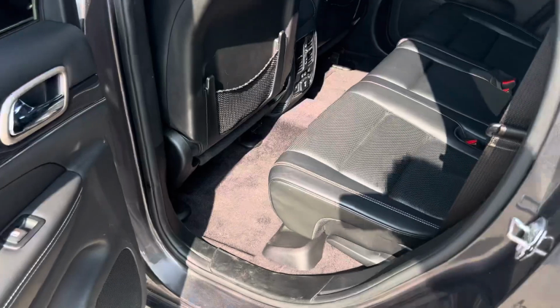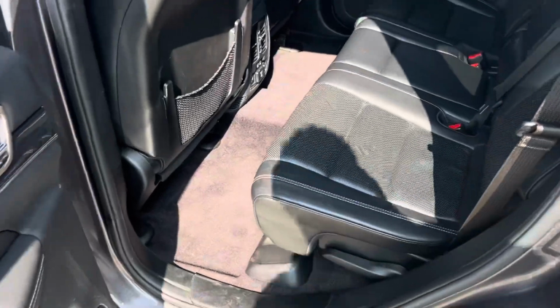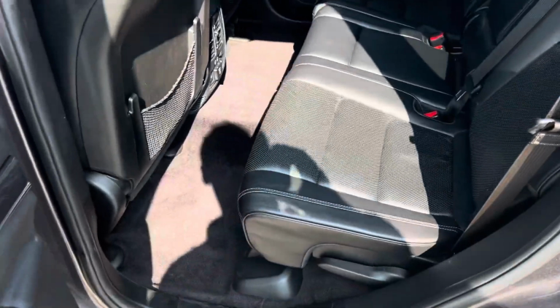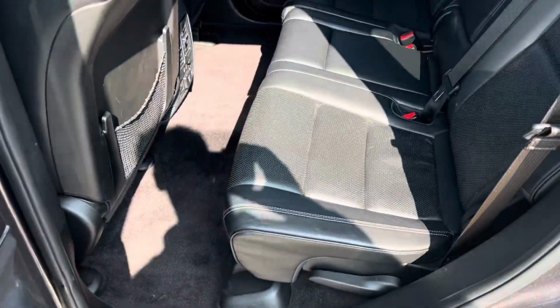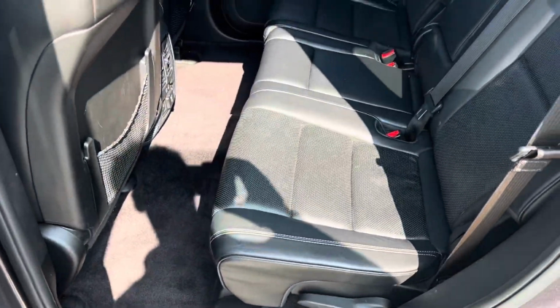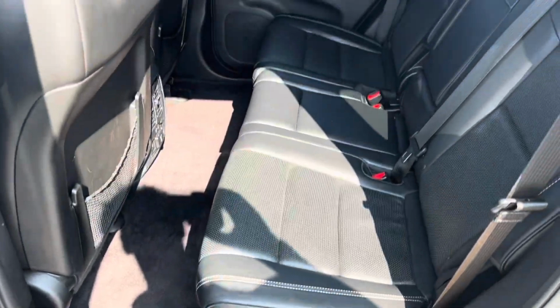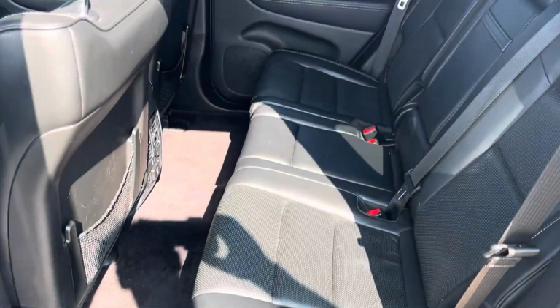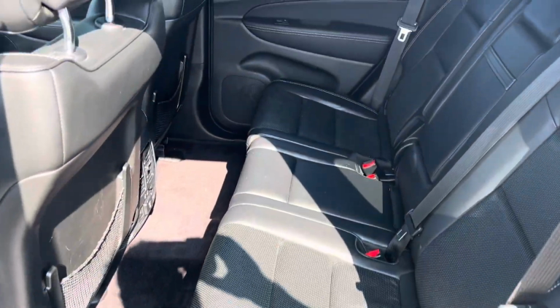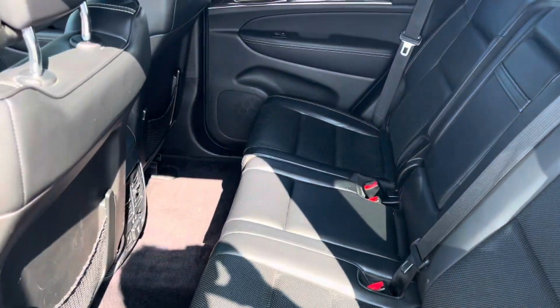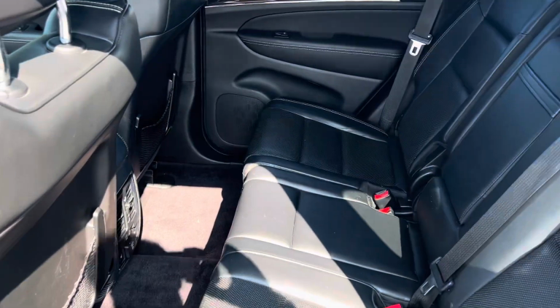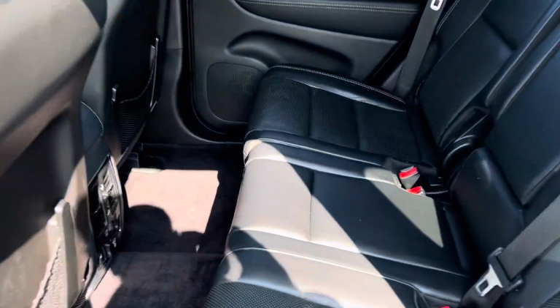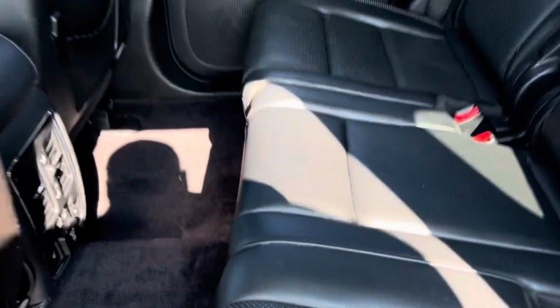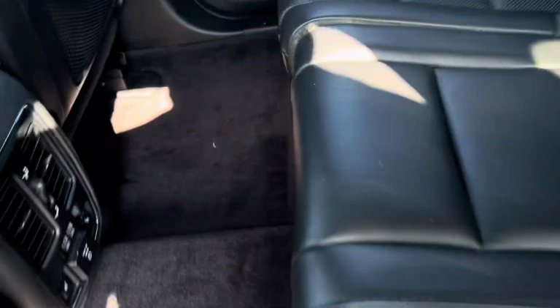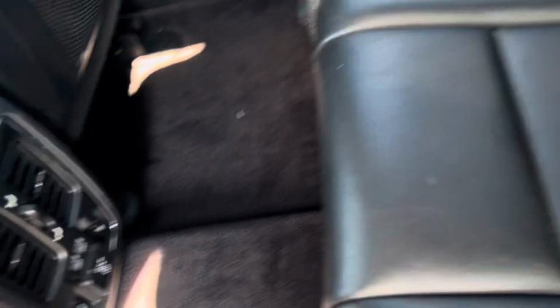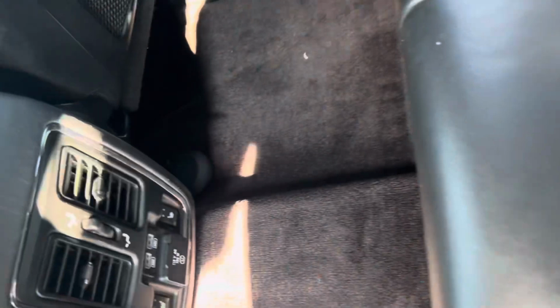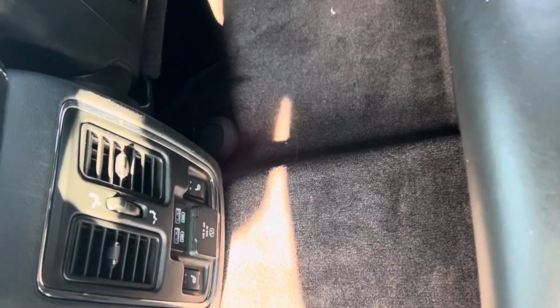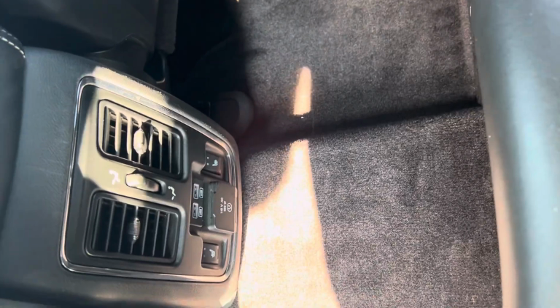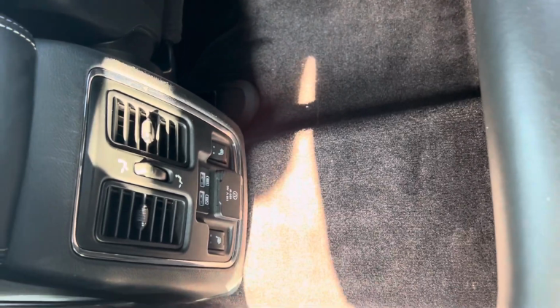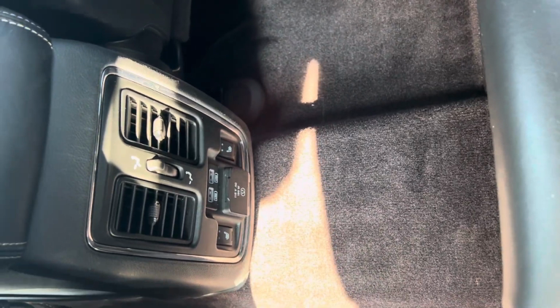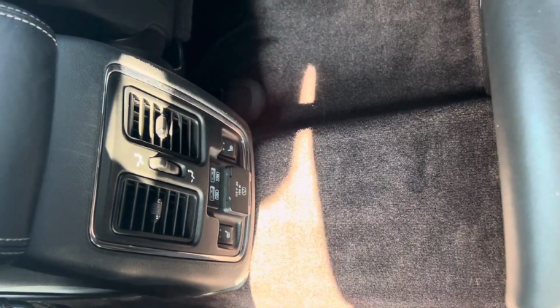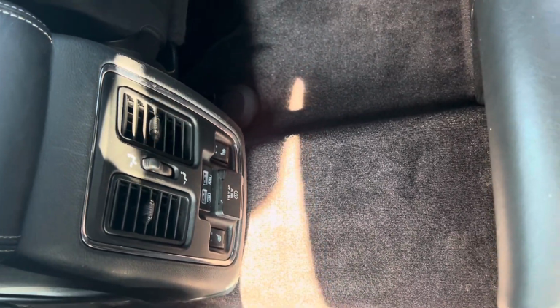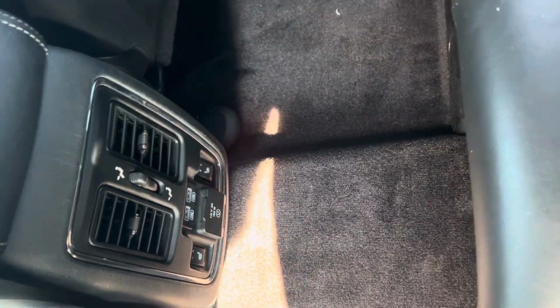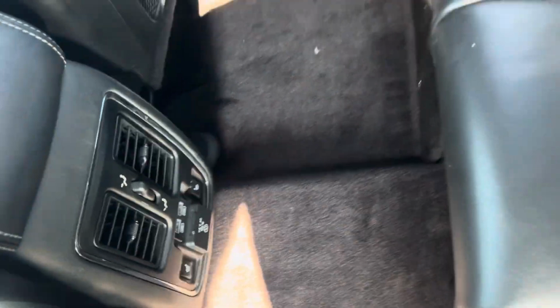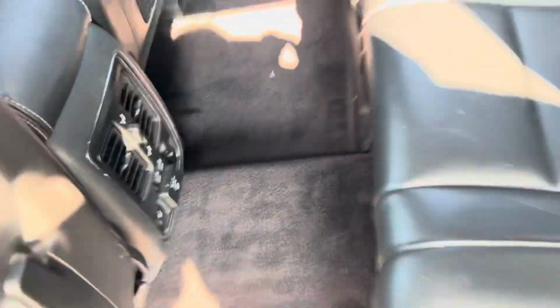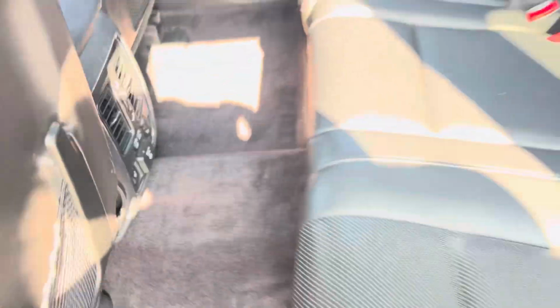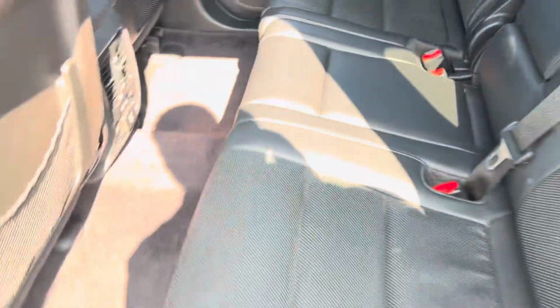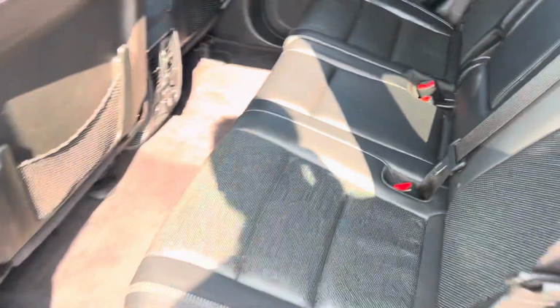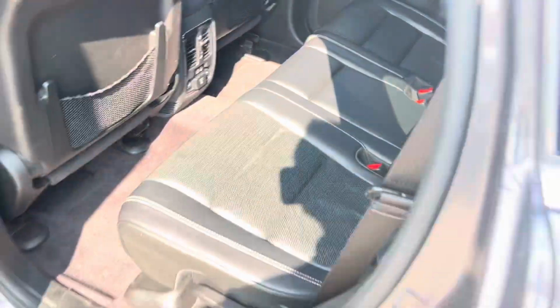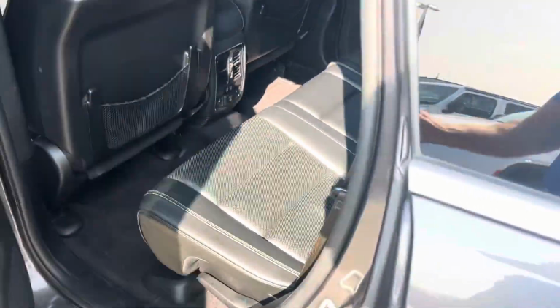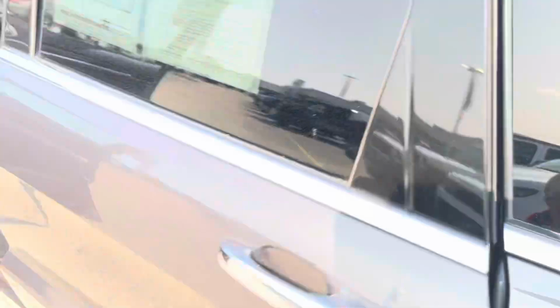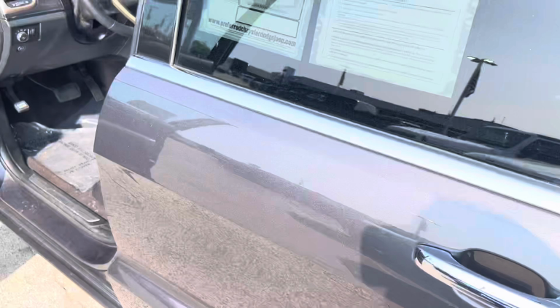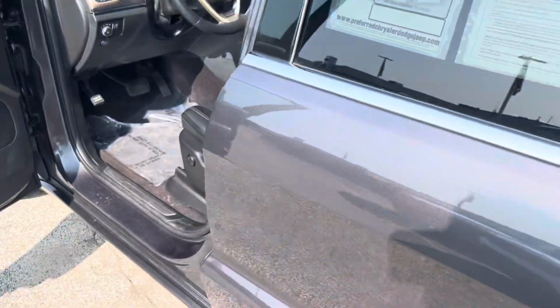Let's get a shot of the interior. She's wrapped in leather, plenty of legroom, no rips or tears. We have a couple USBs, and the seats in the back are heated. There's also a household outlet back there — maybe plug in a laptop.